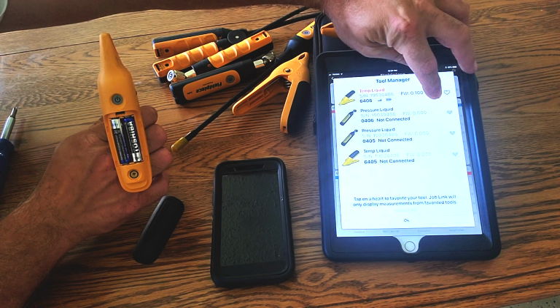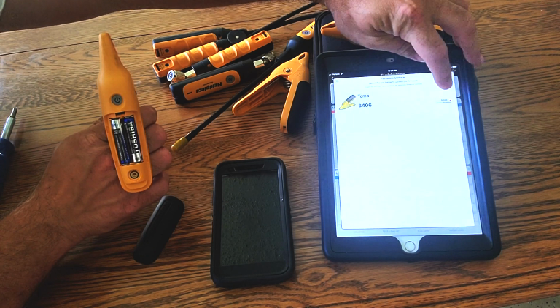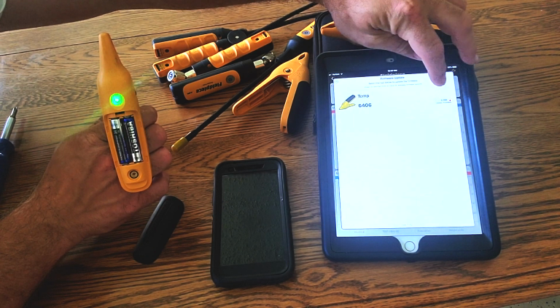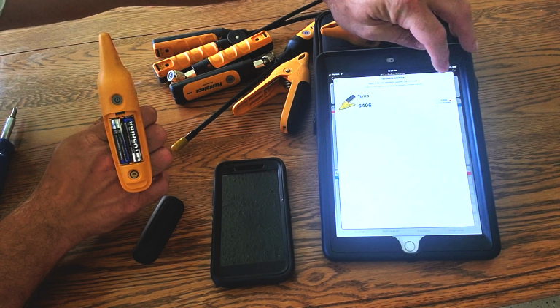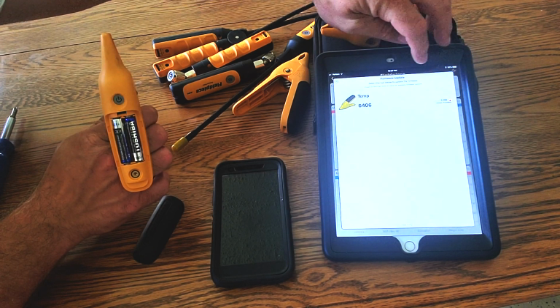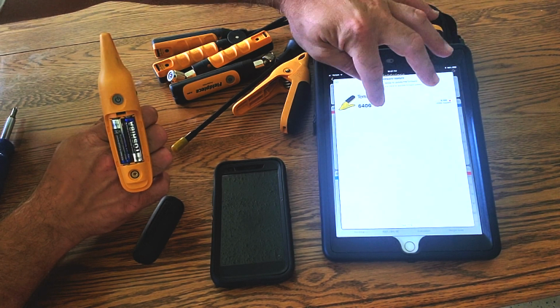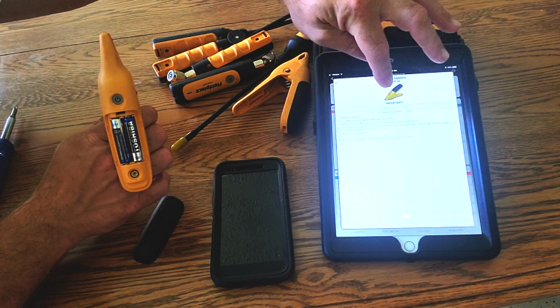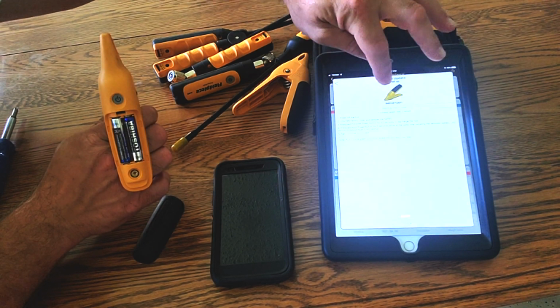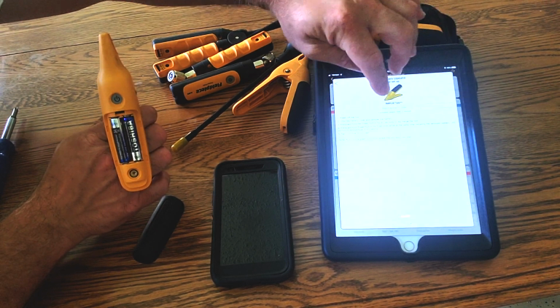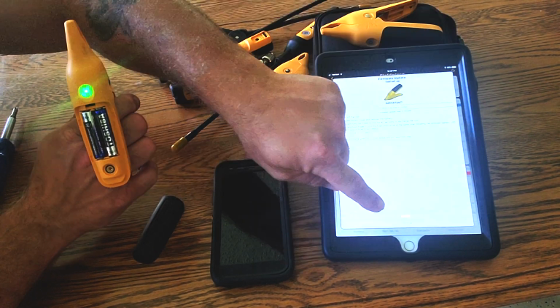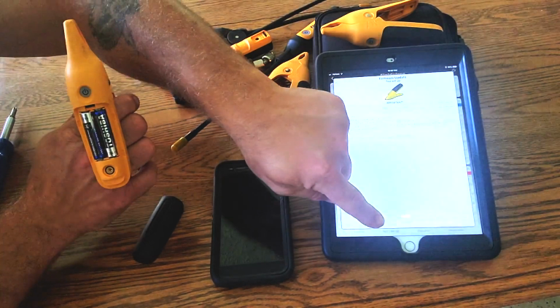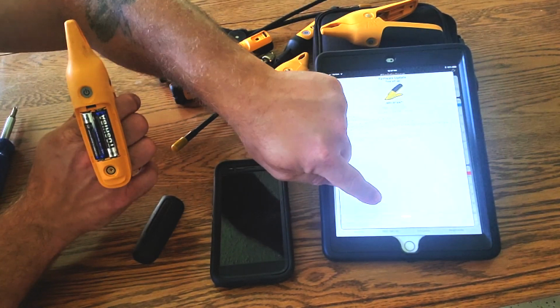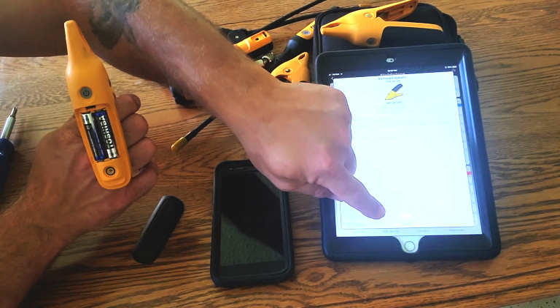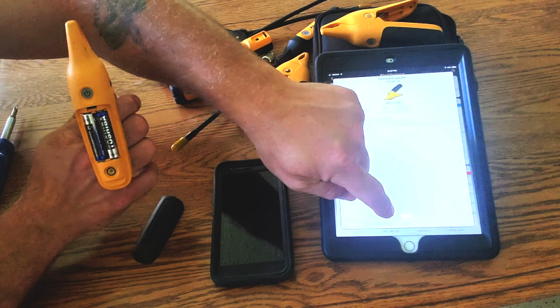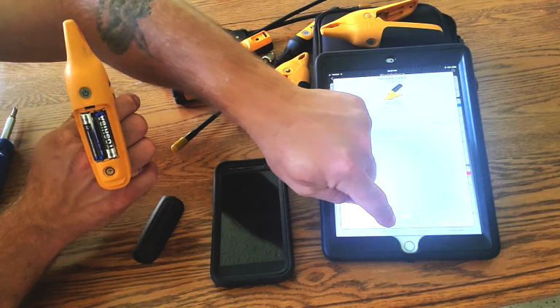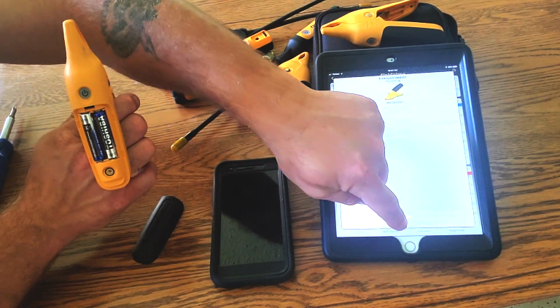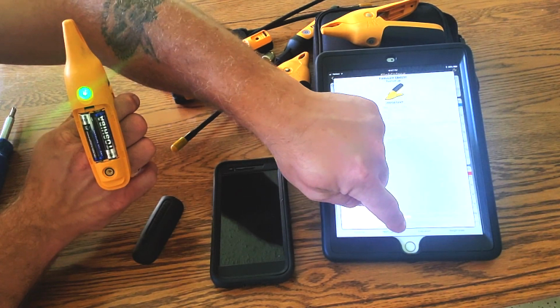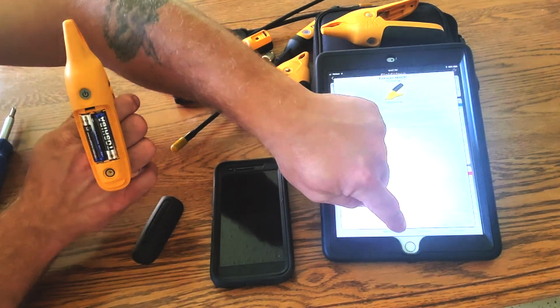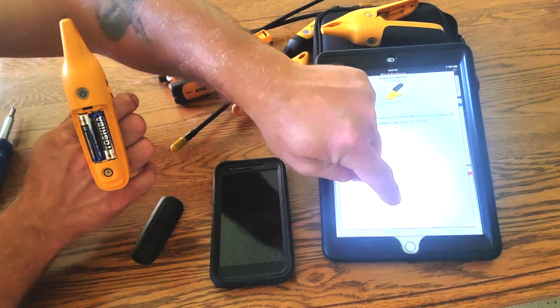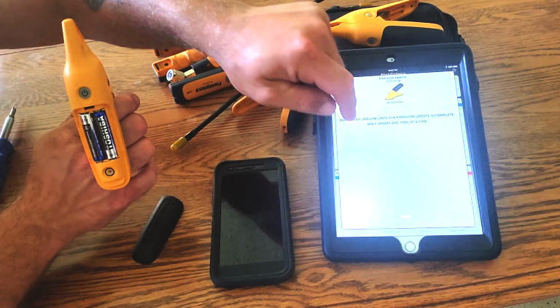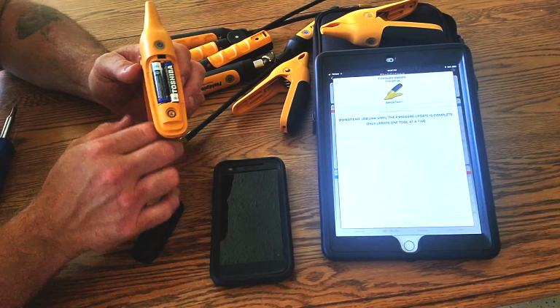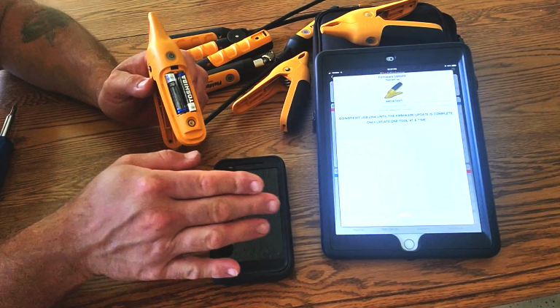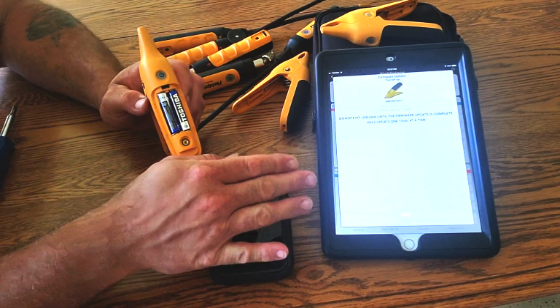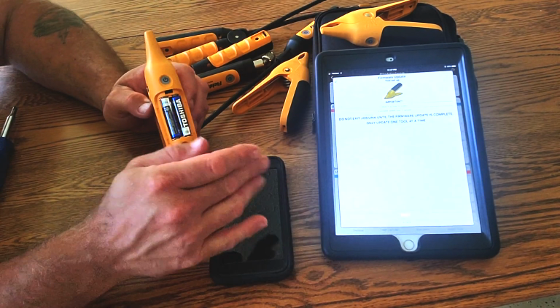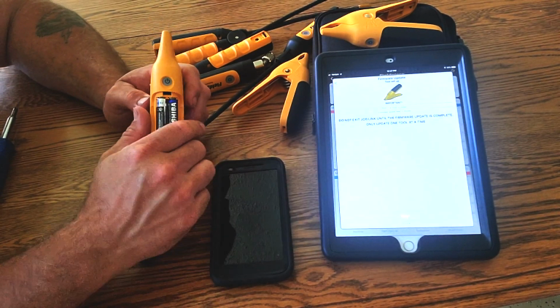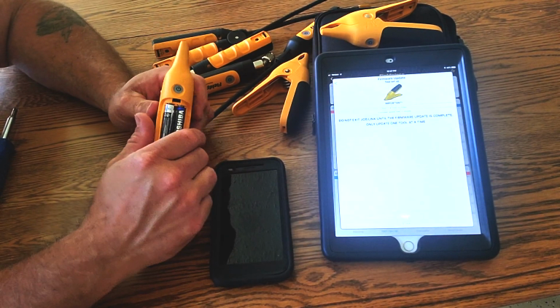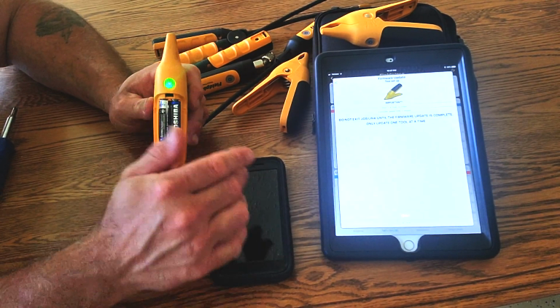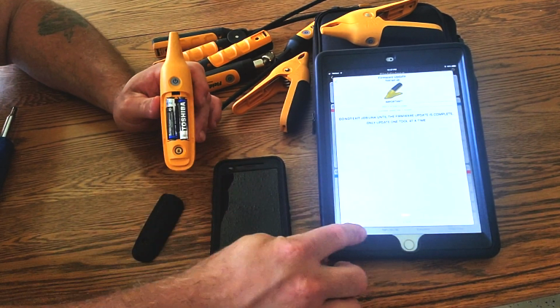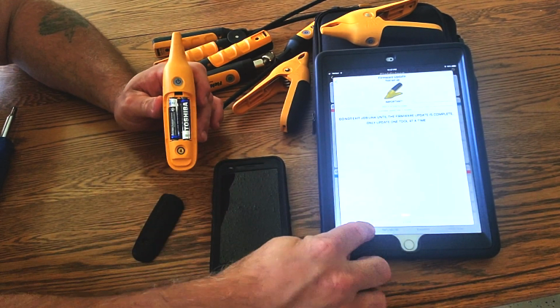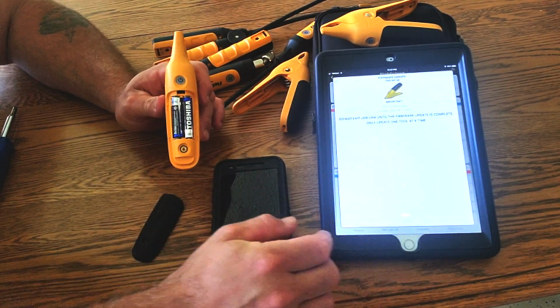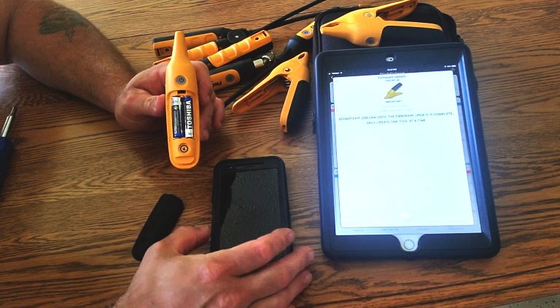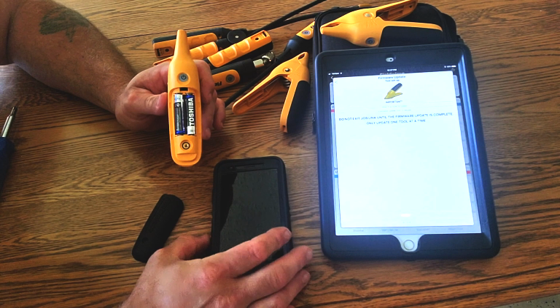Click 'update available,' then click this tool. Down here you've got cancel and continue — hit continue. Now don't hit anything else yet. There is an update tab there; we're going to do that after we get this changed to blue.